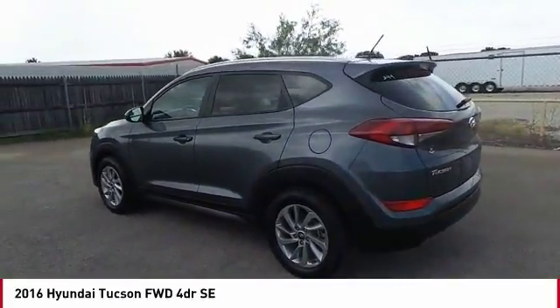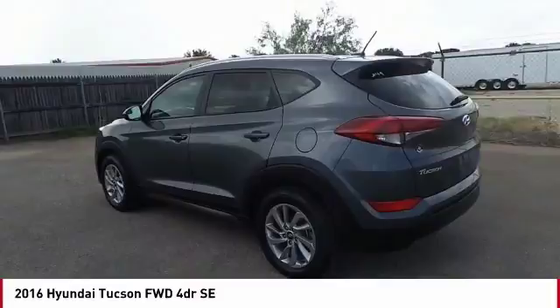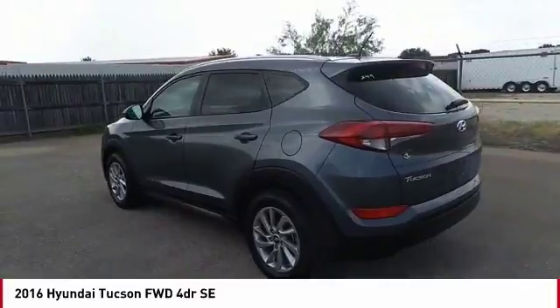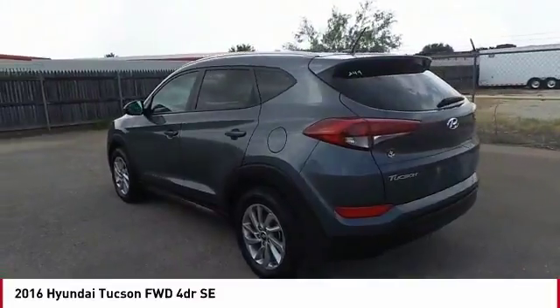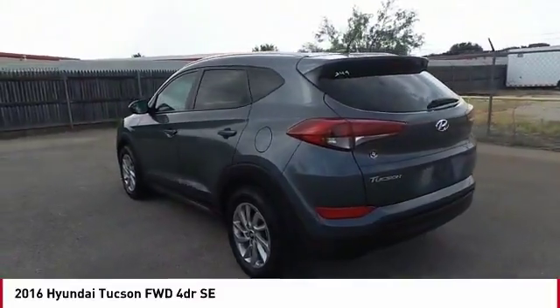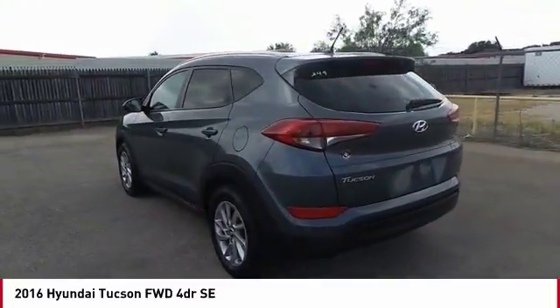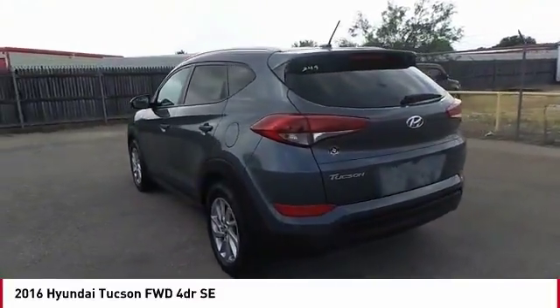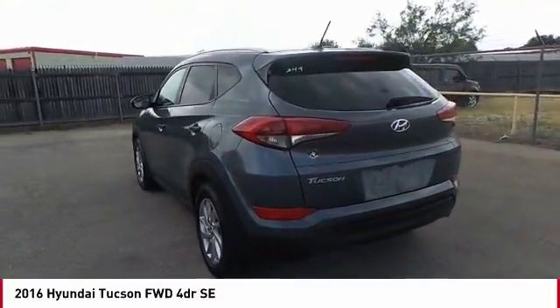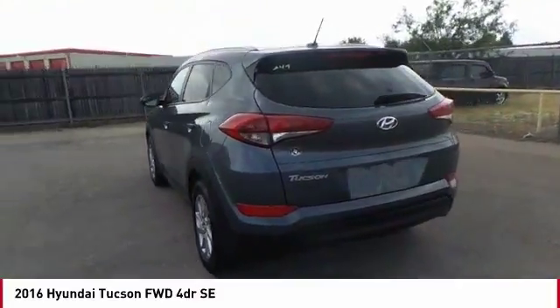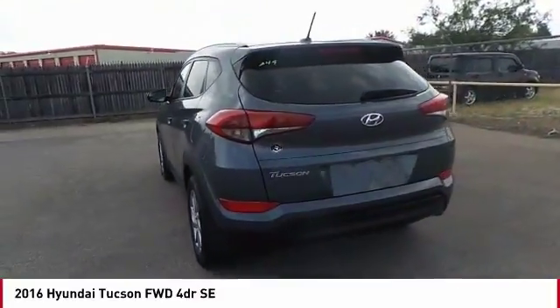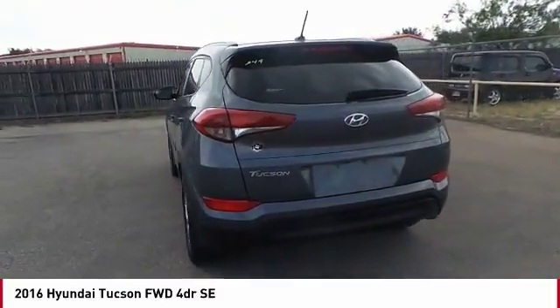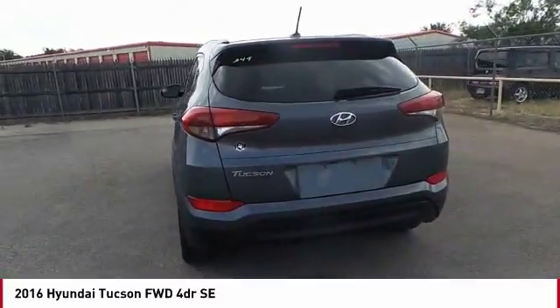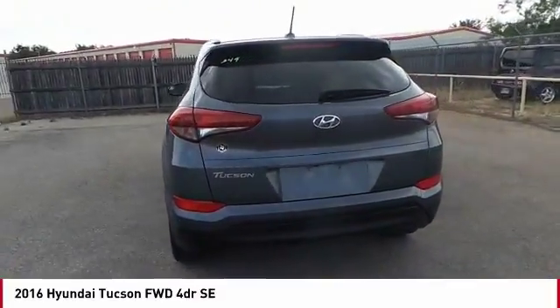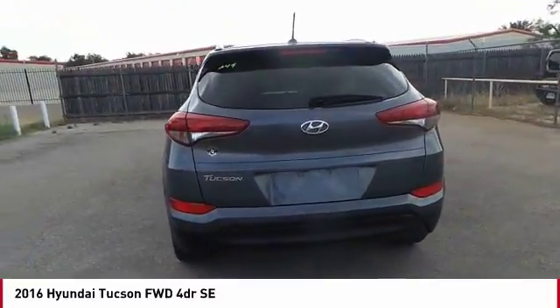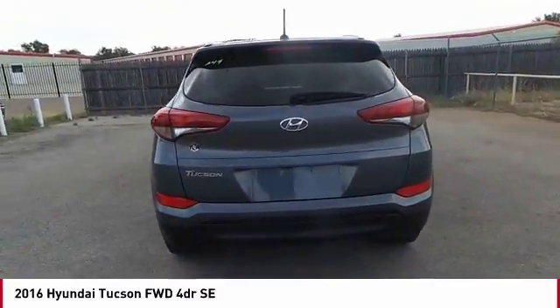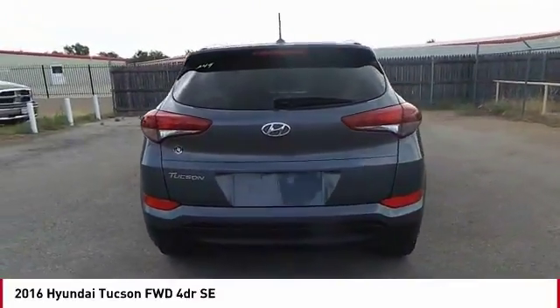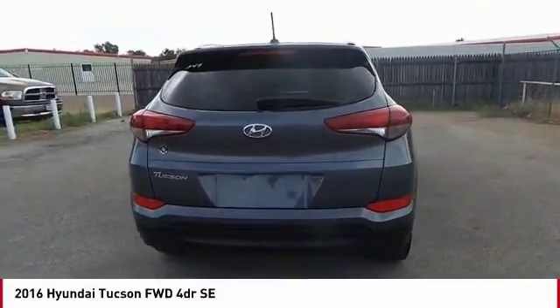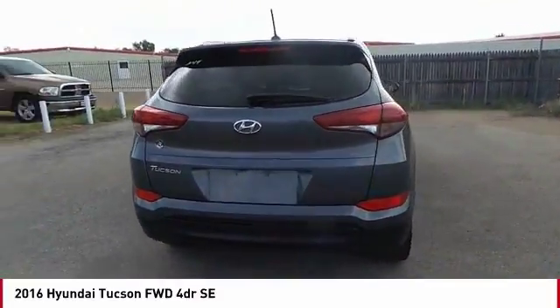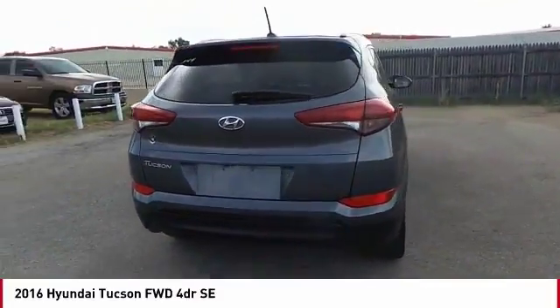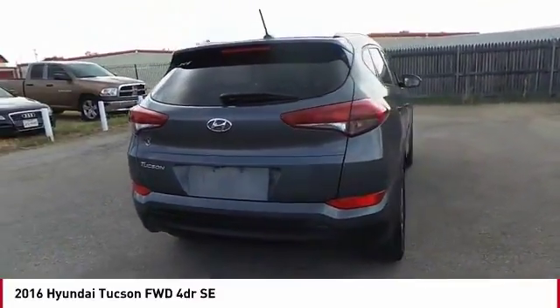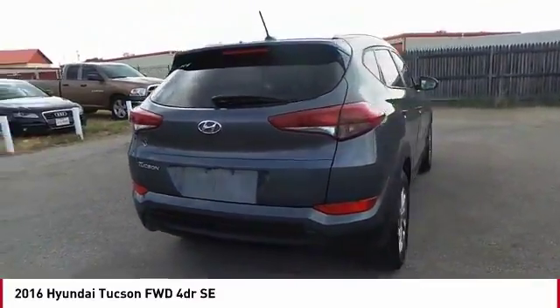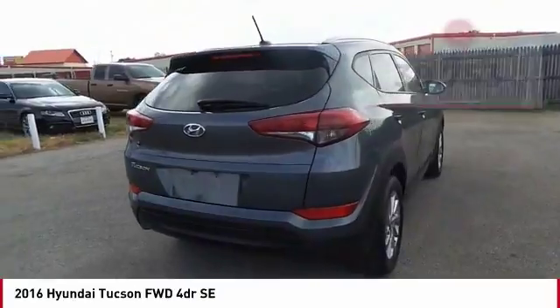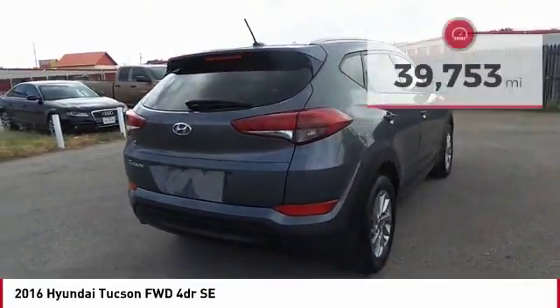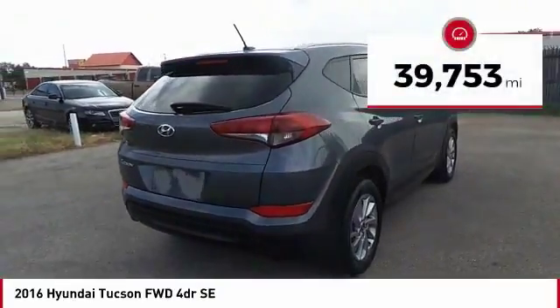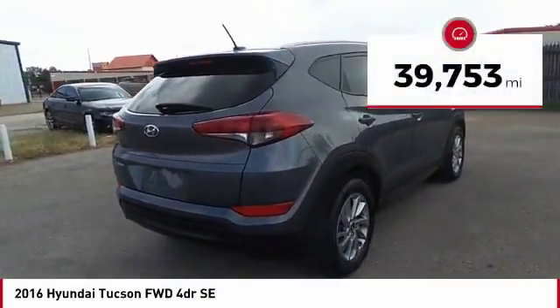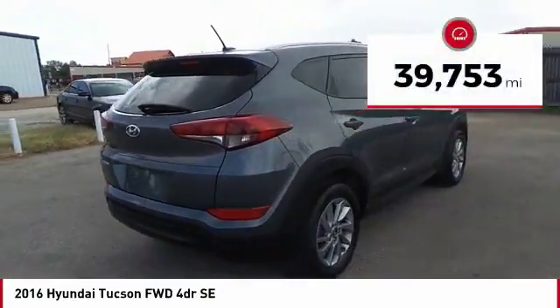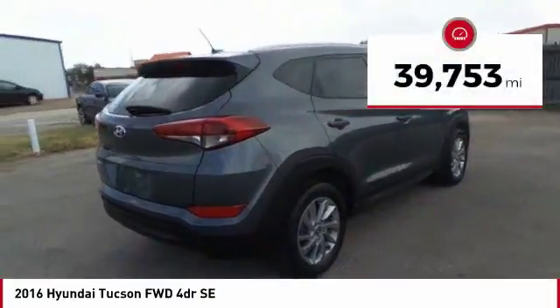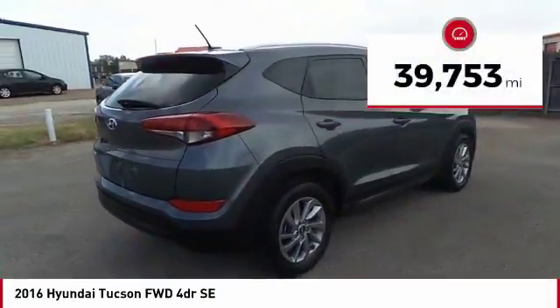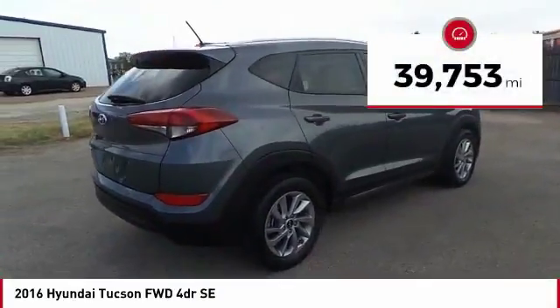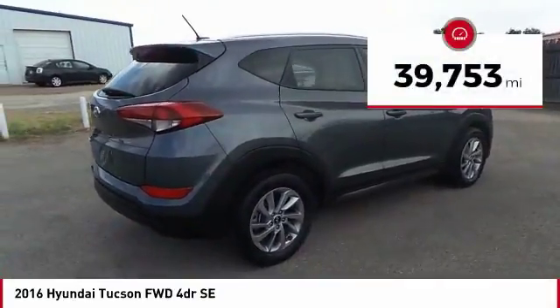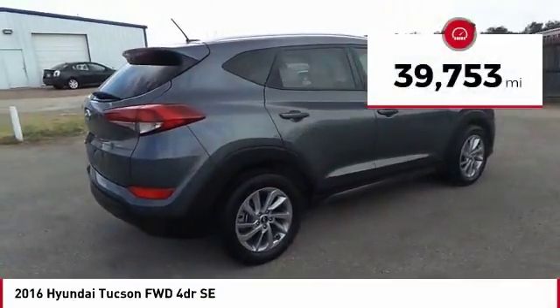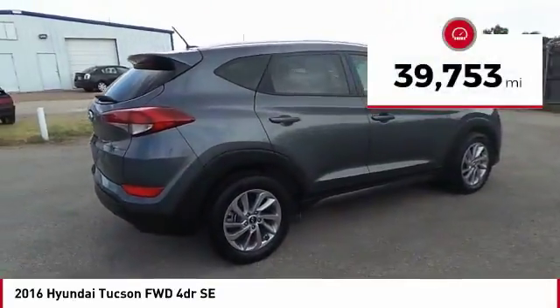With flowing curves, graceful lines, and style to spare, it's the future of the crossover. This vehicle has less than 40,000 miles.